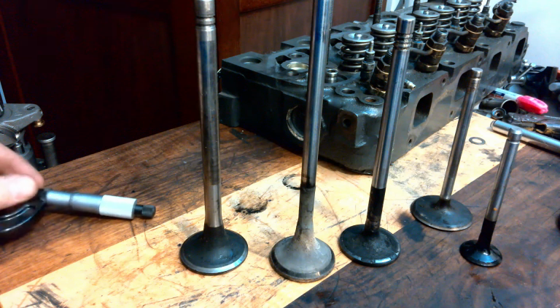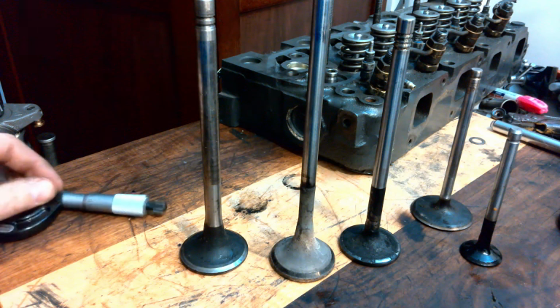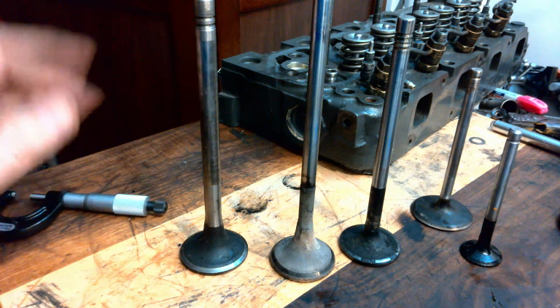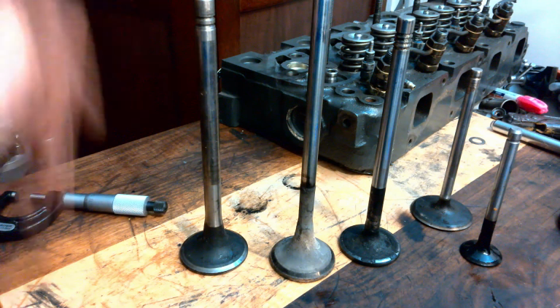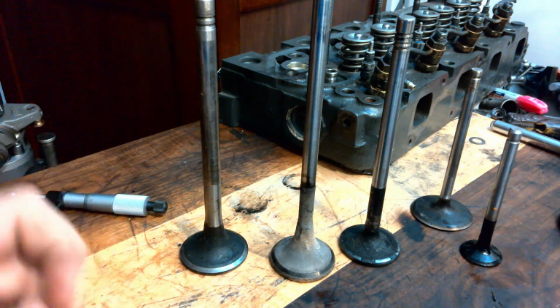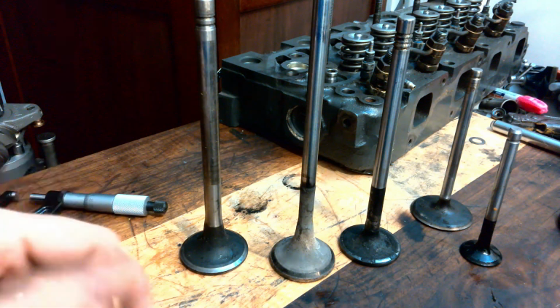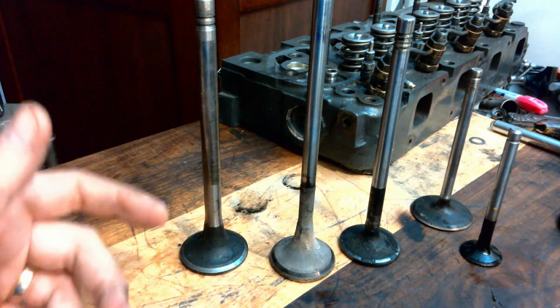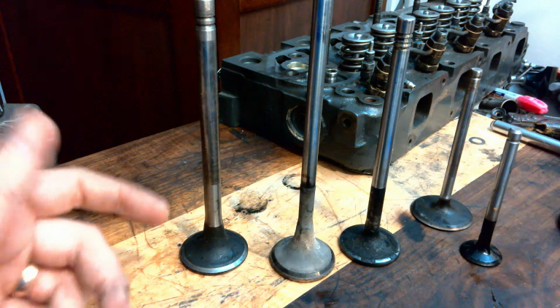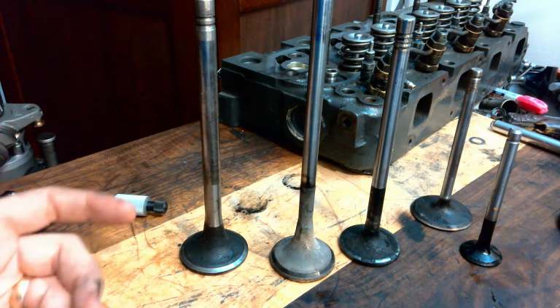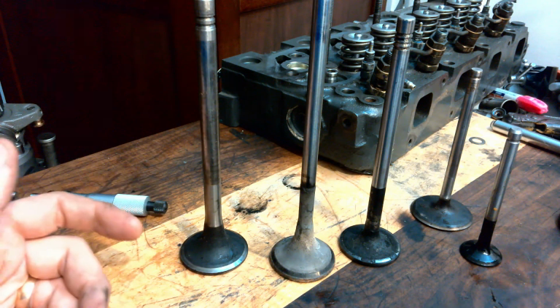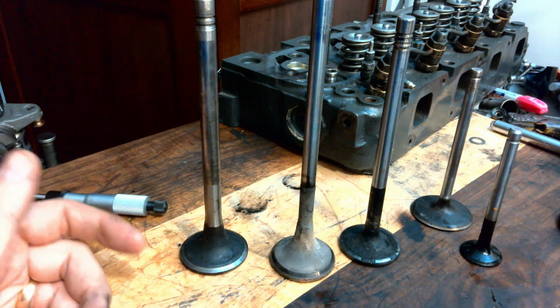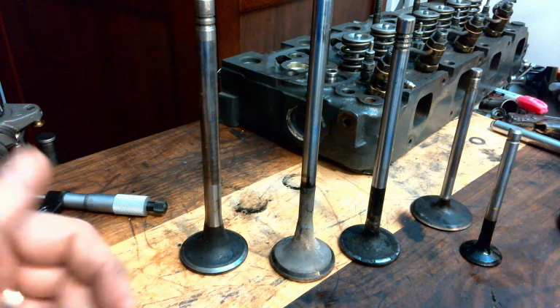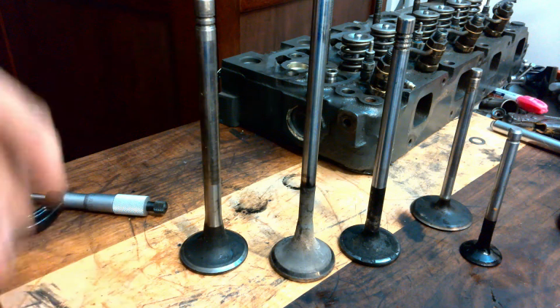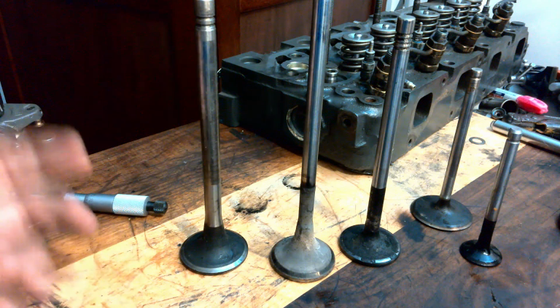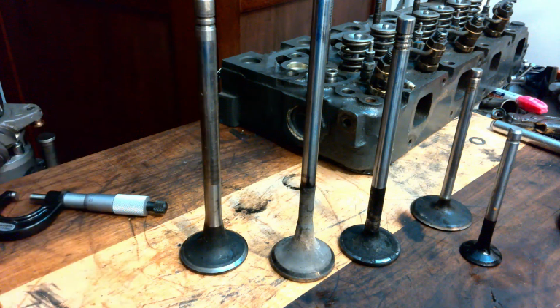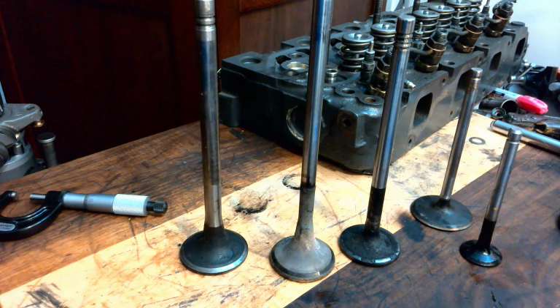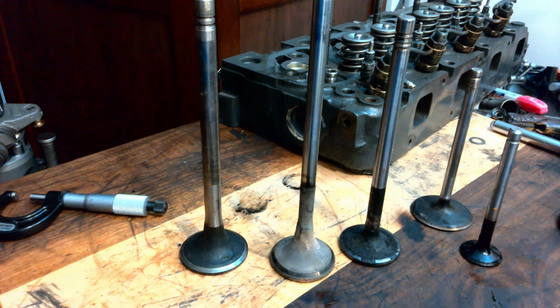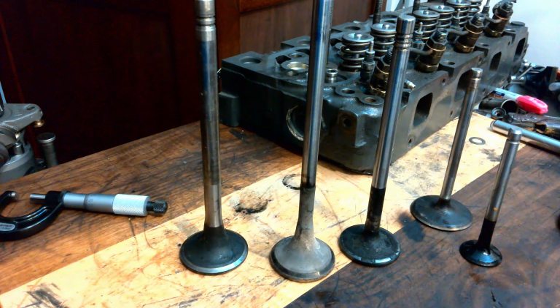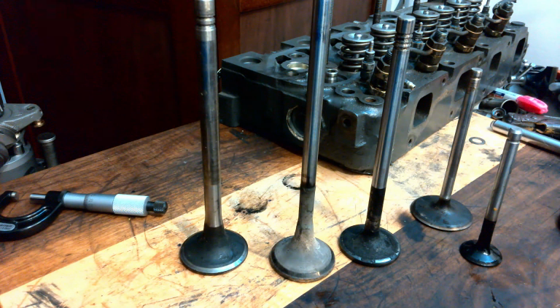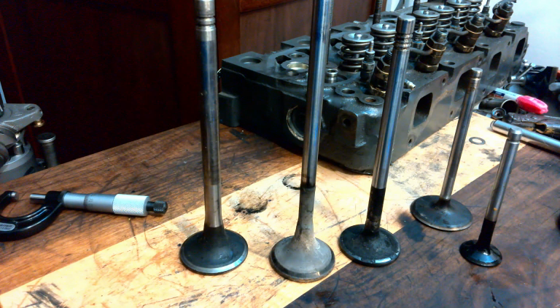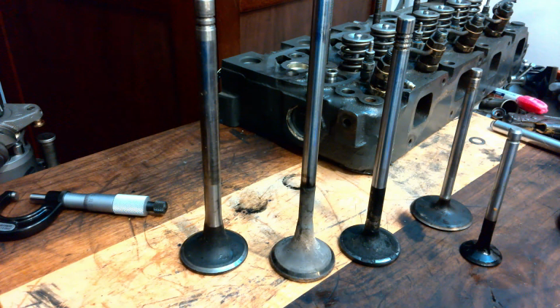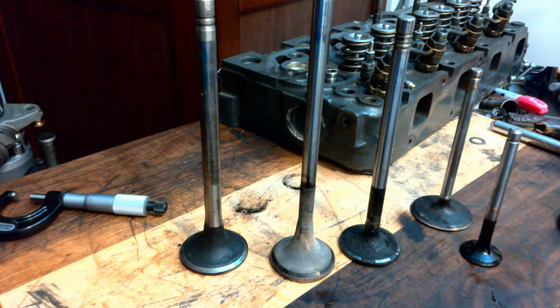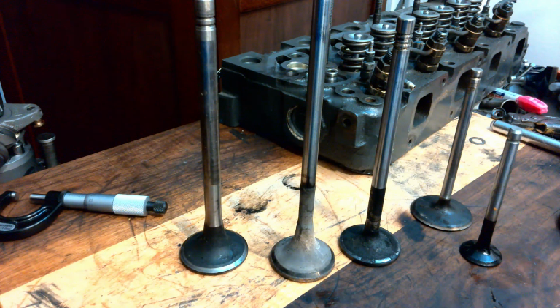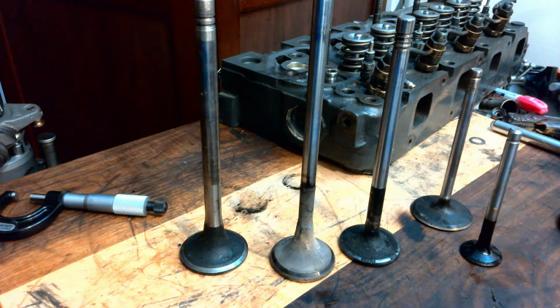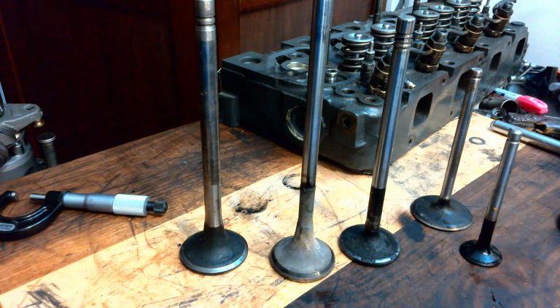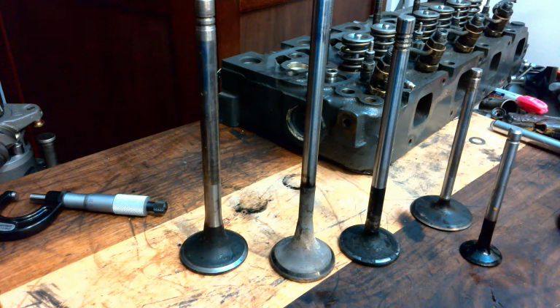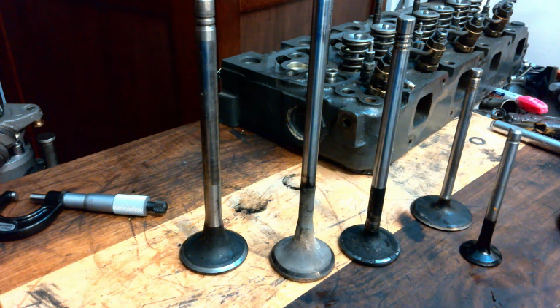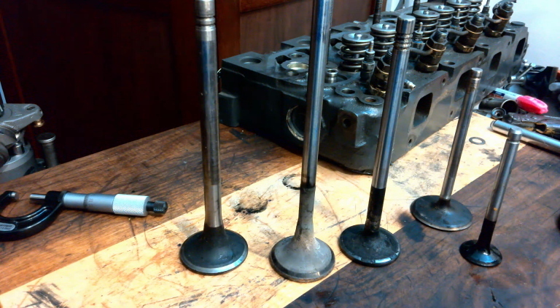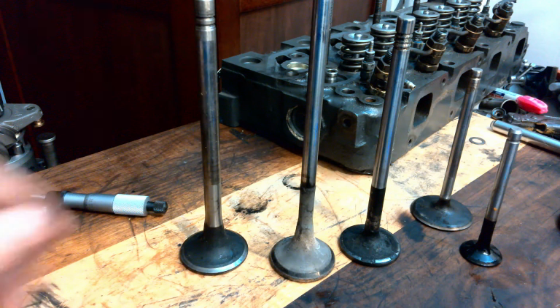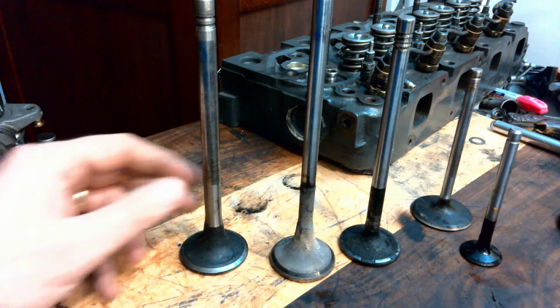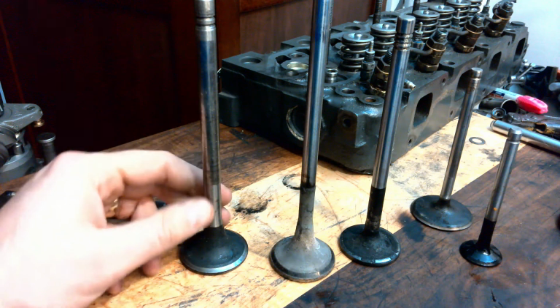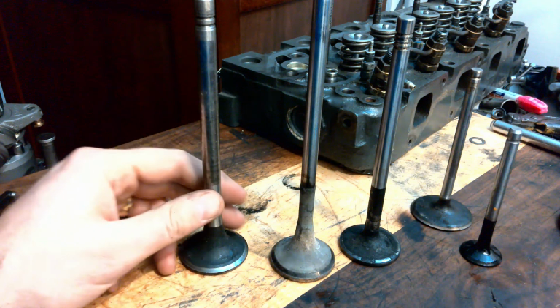Before you do any measuring, you want to clean them. And the best way to clean them is in a wire wheel on your bench grinder. You don't want to sandblast them or anything like that.